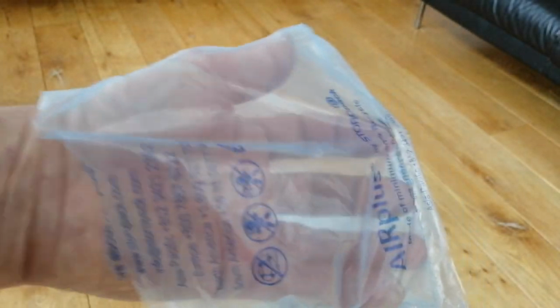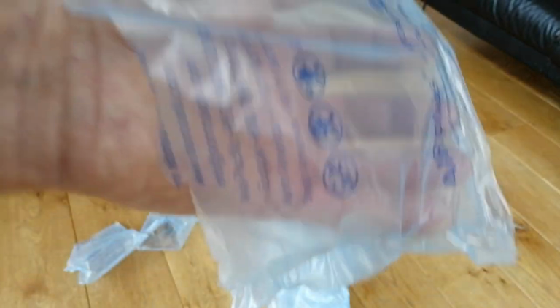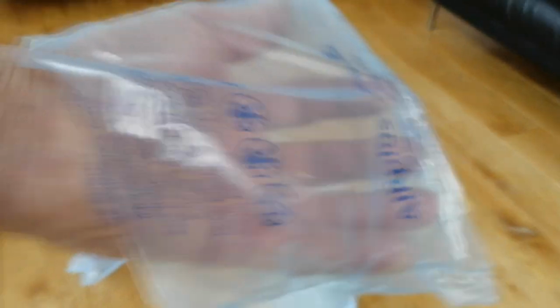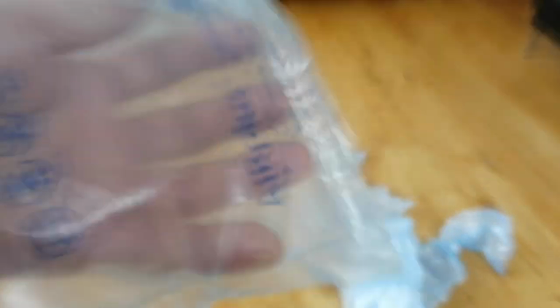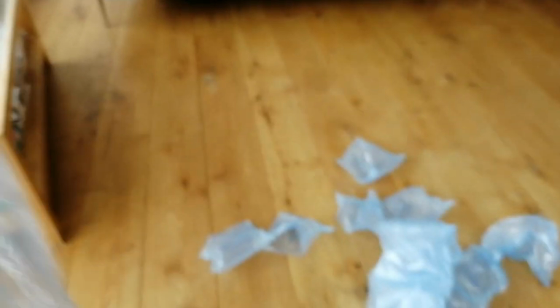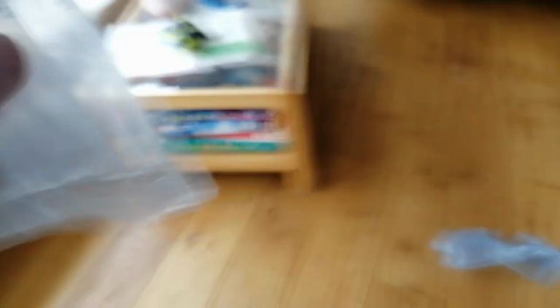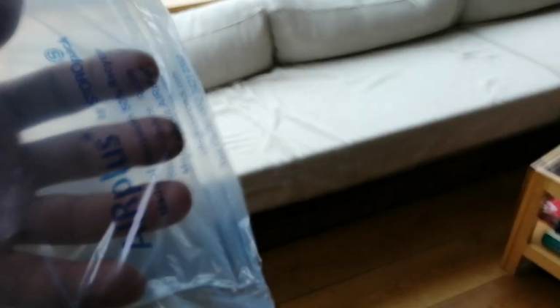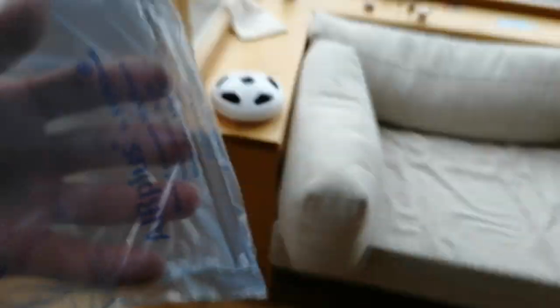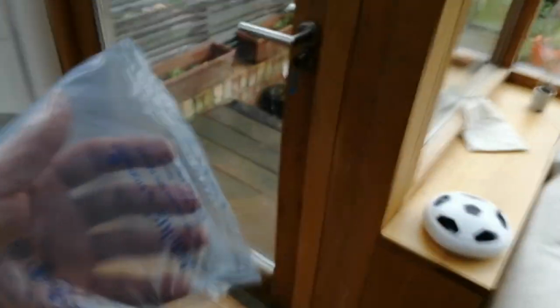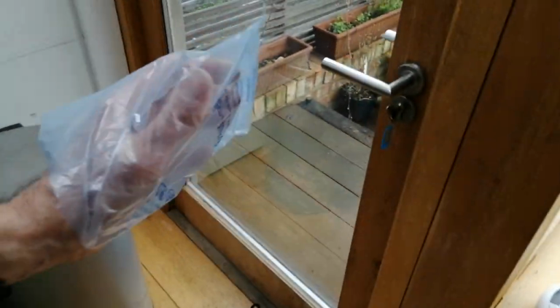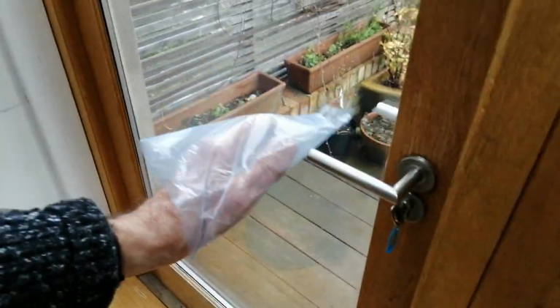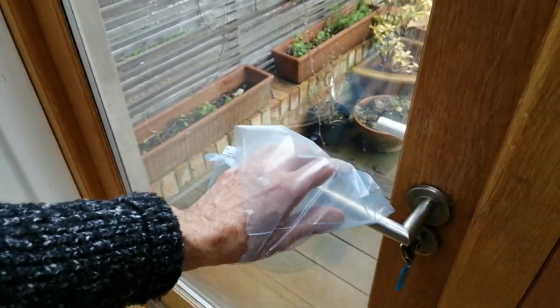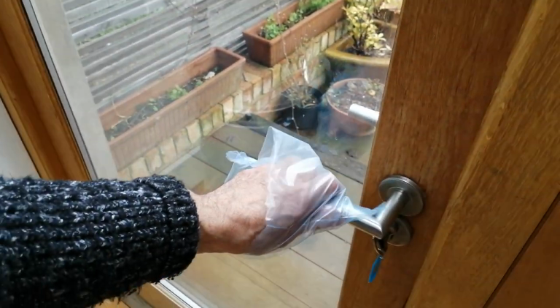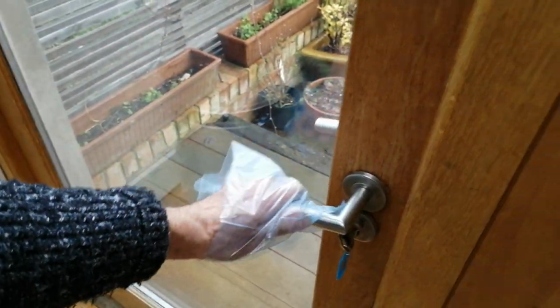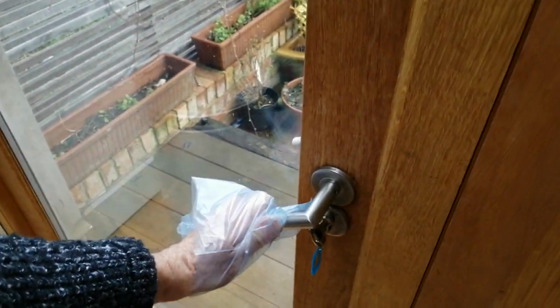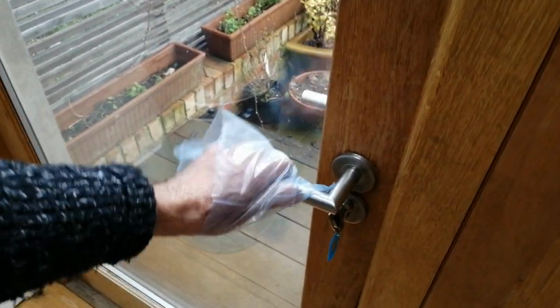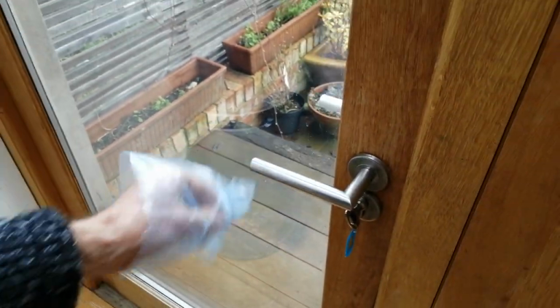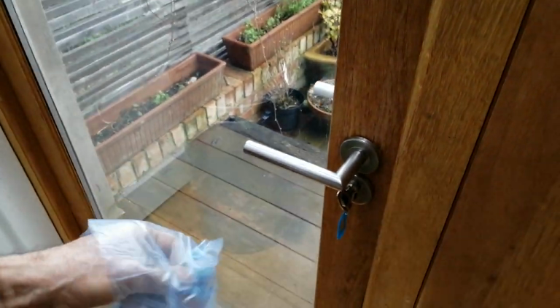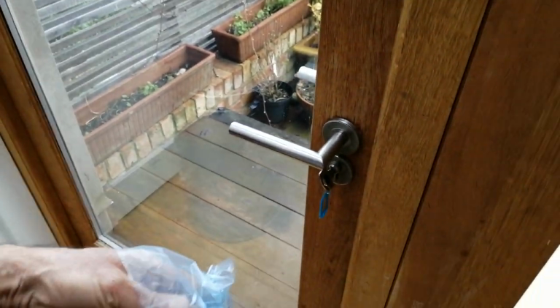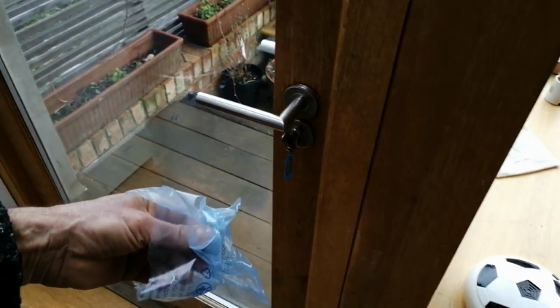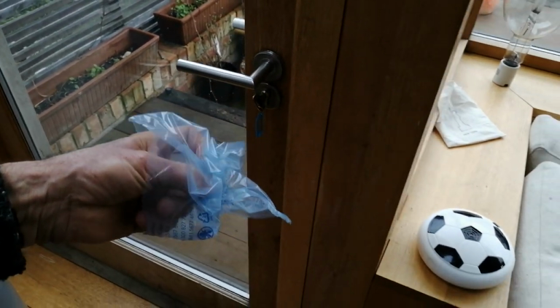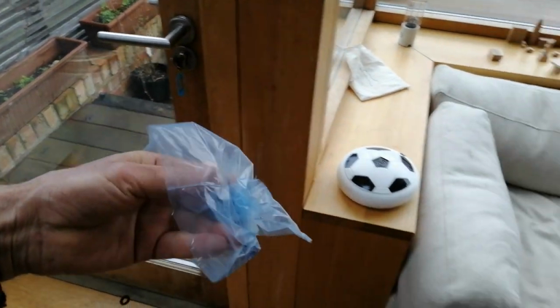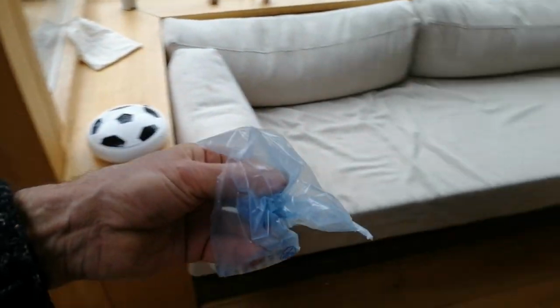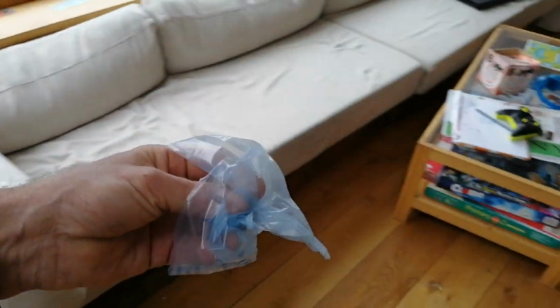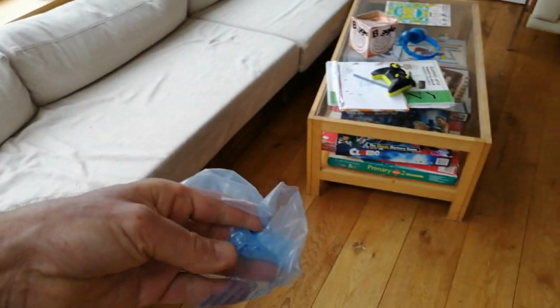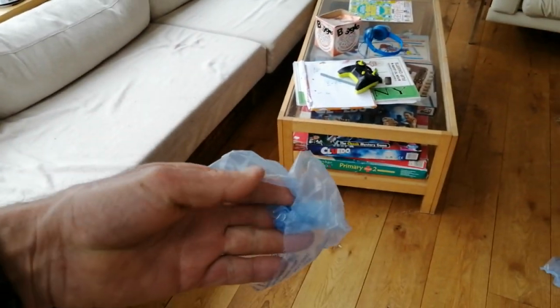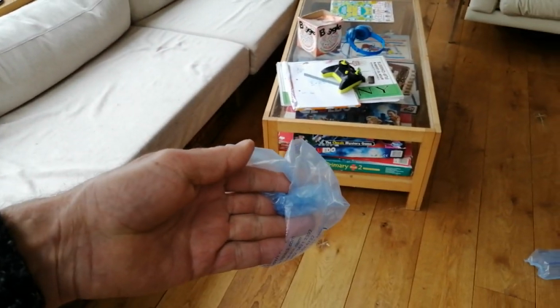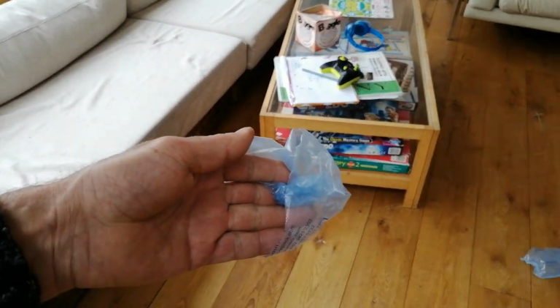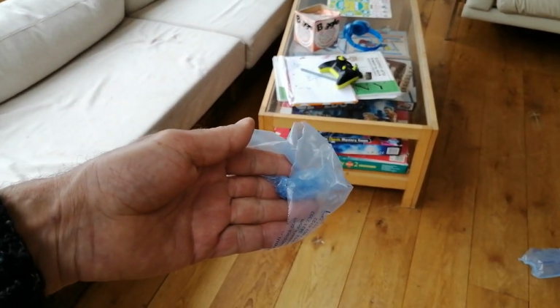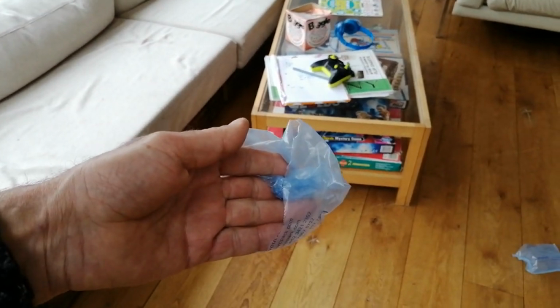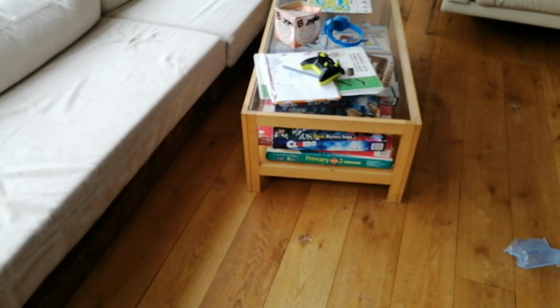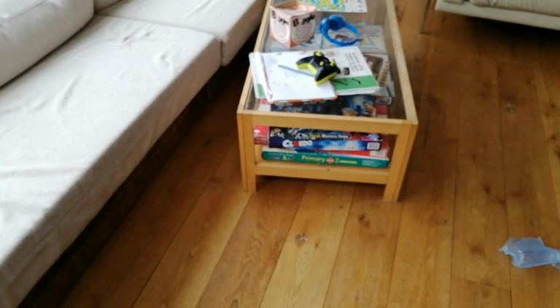Then you can do the job at hand, and carefully dispose of the glove as required. You may also need to sanitize your hands afterwards.